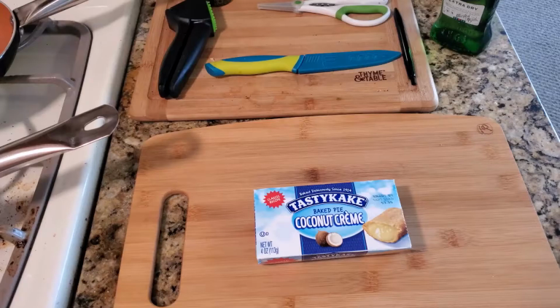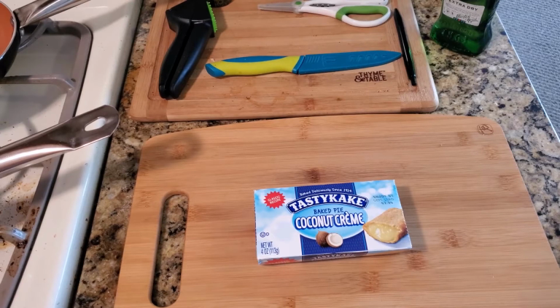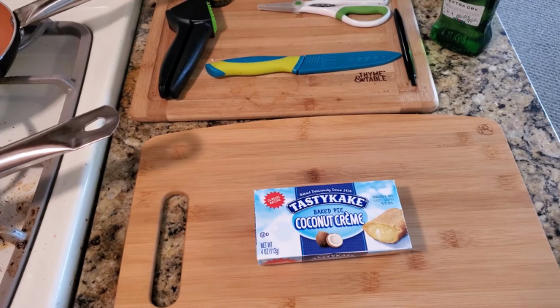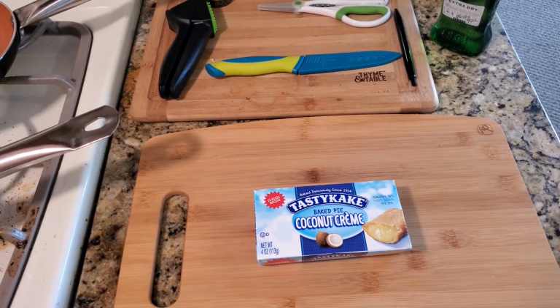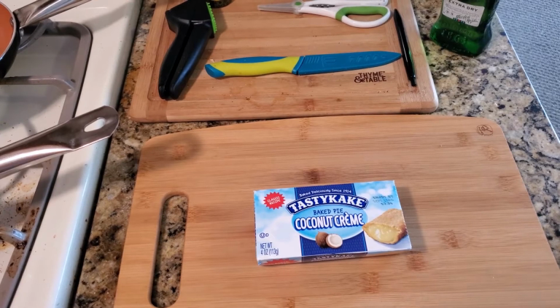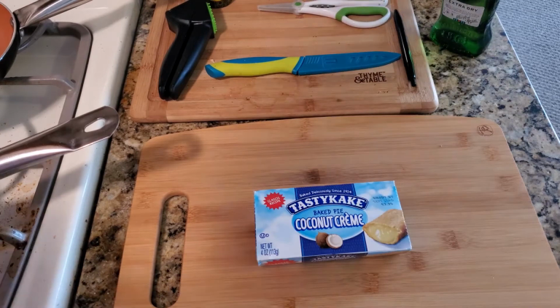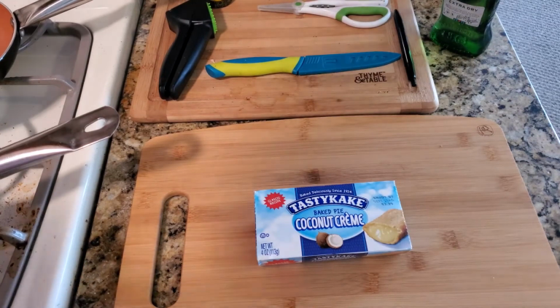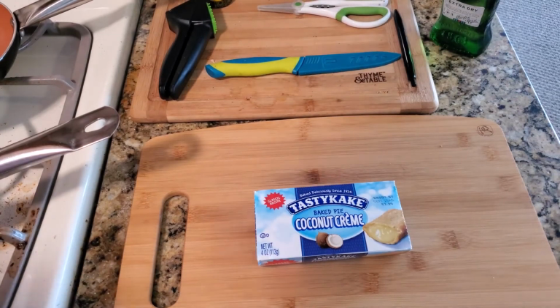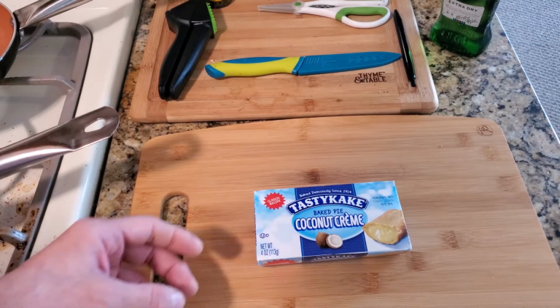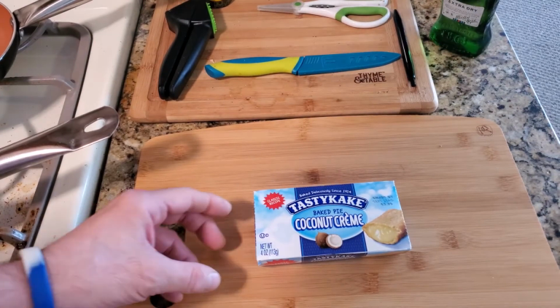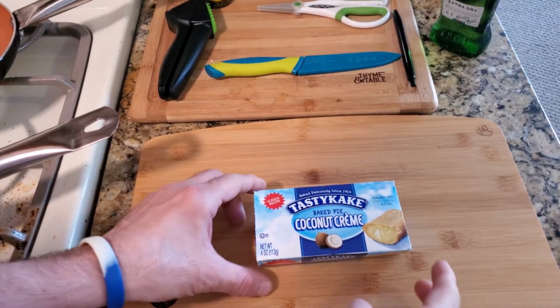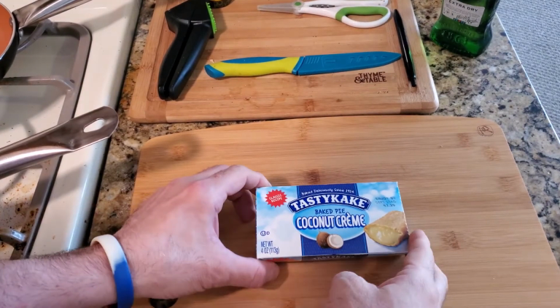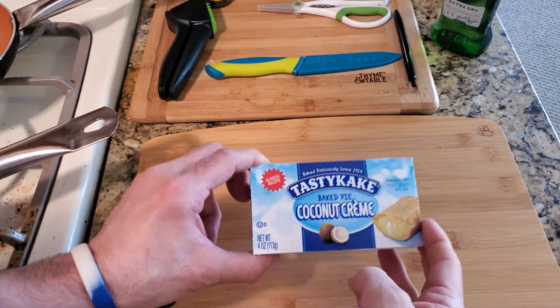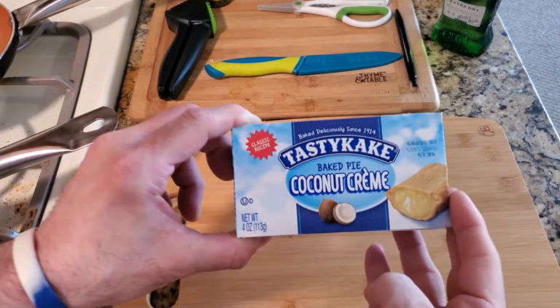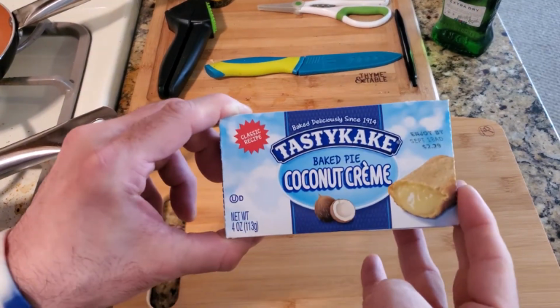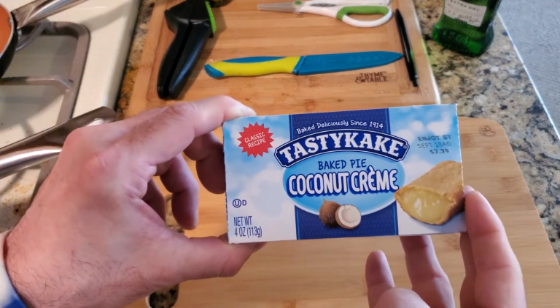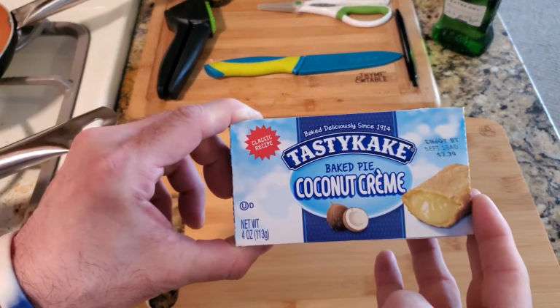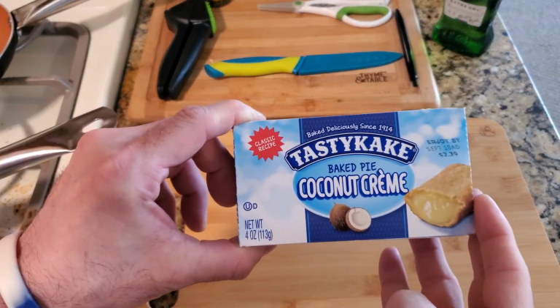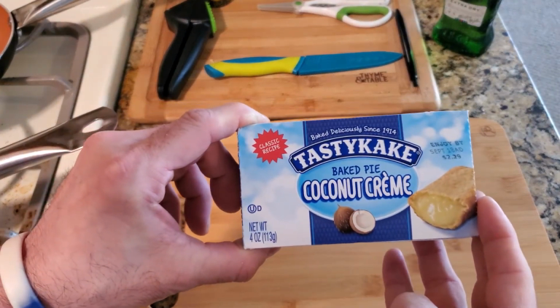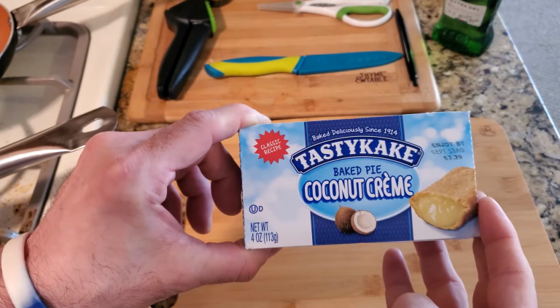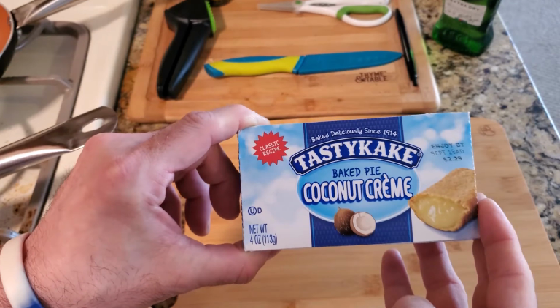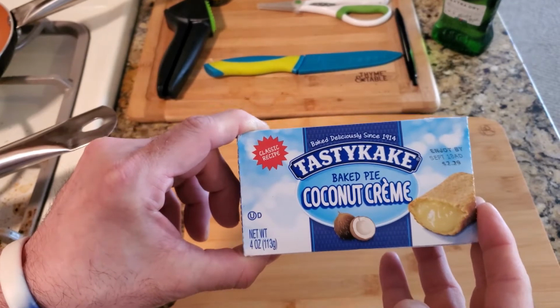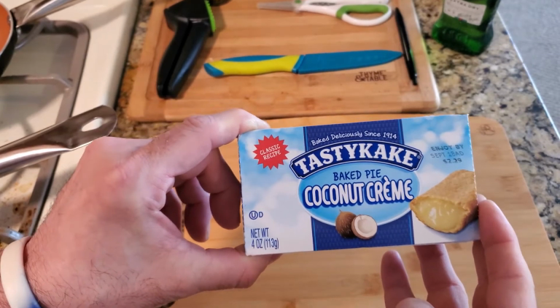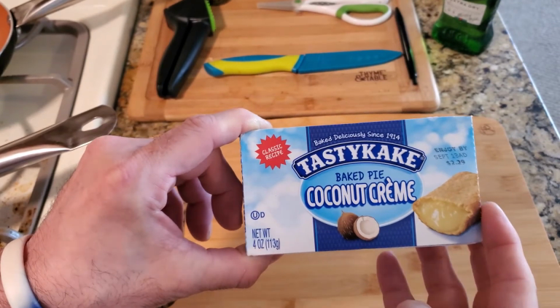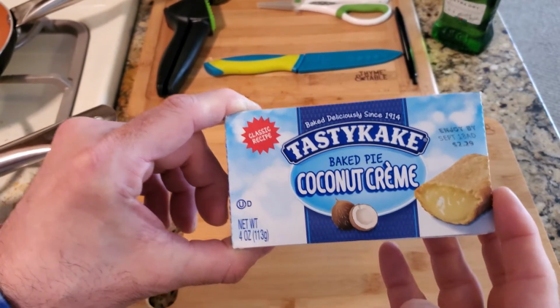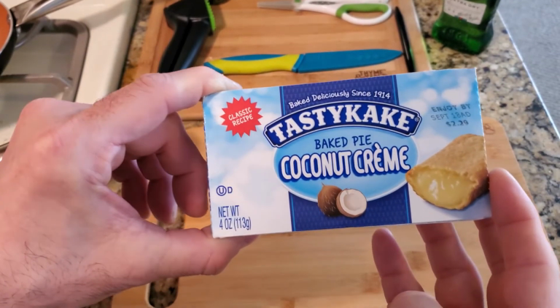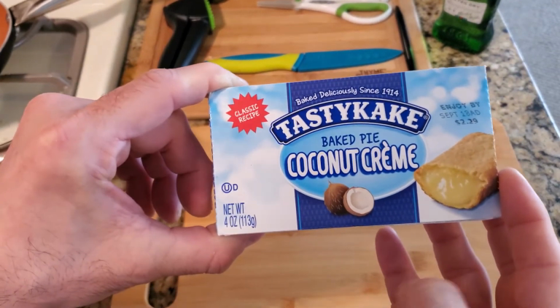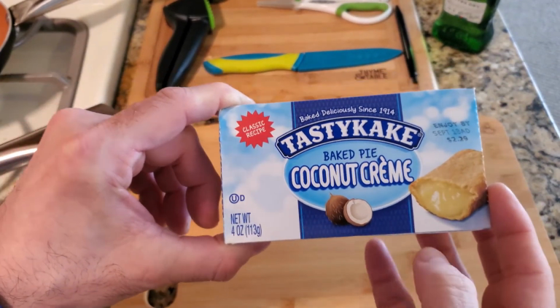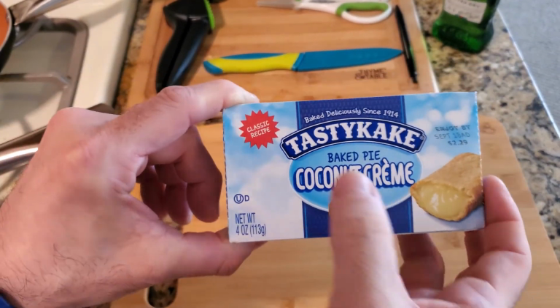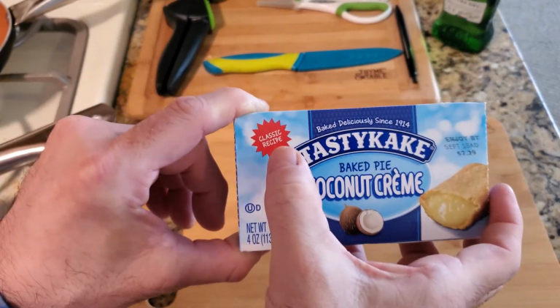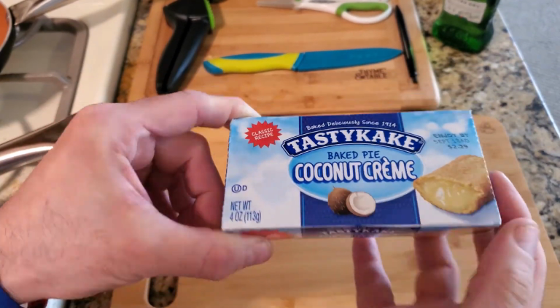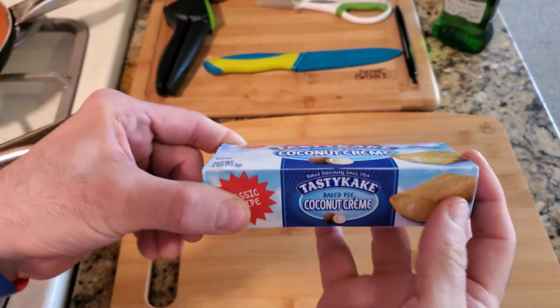Welcome back YouTube to another food review and taste test. This is the Tasty Cake Baked Pie Coconut Cream. This is a snack pie, classic recipe.